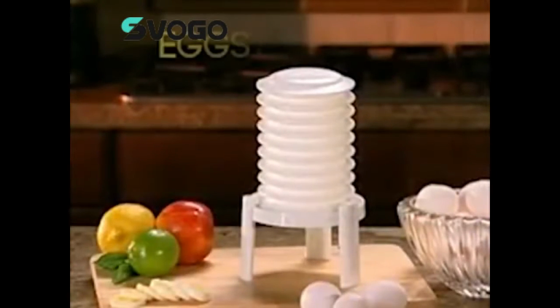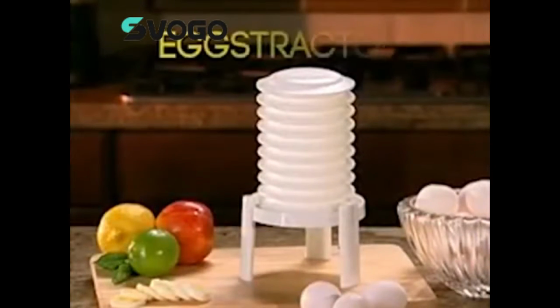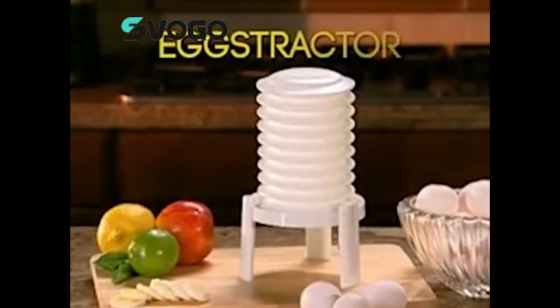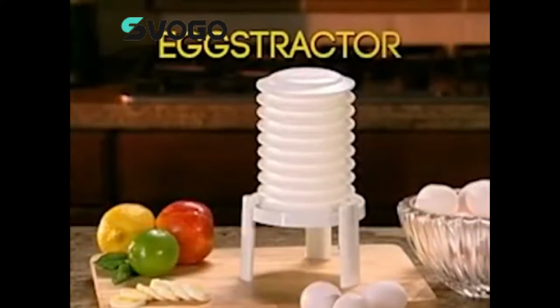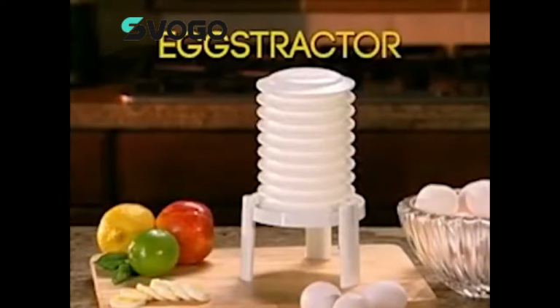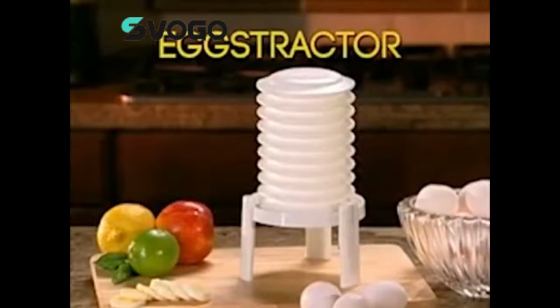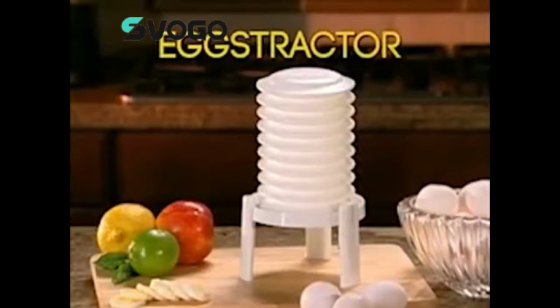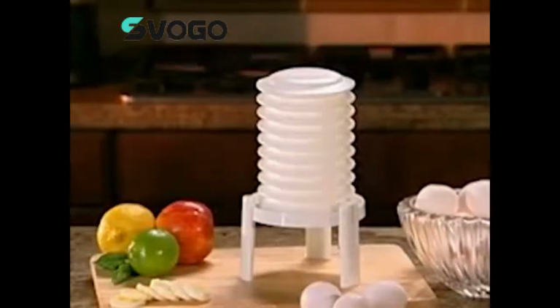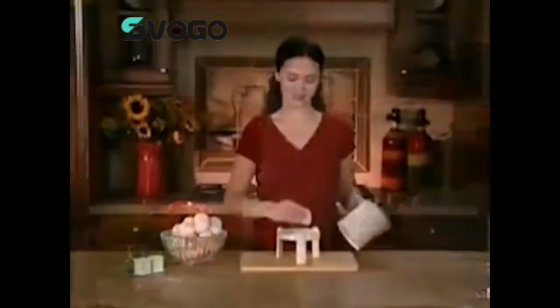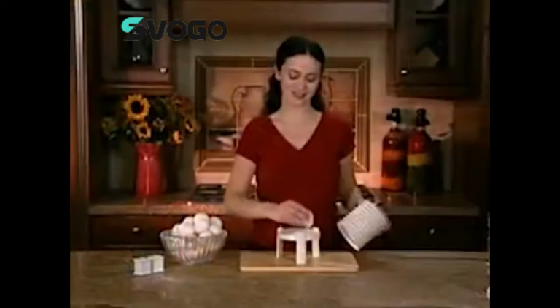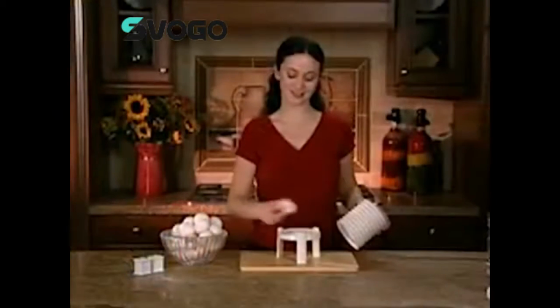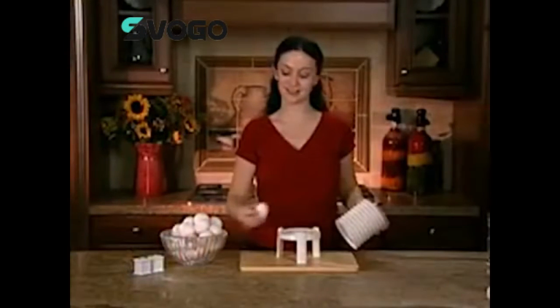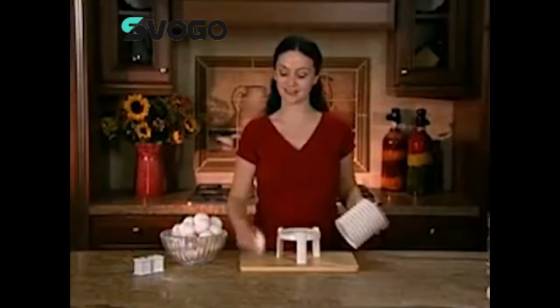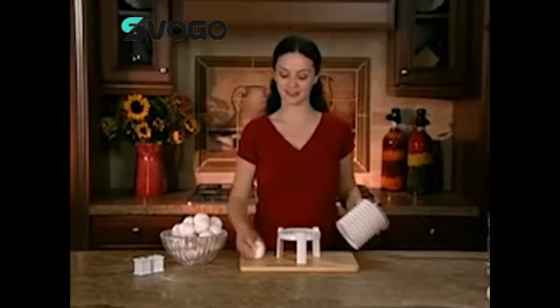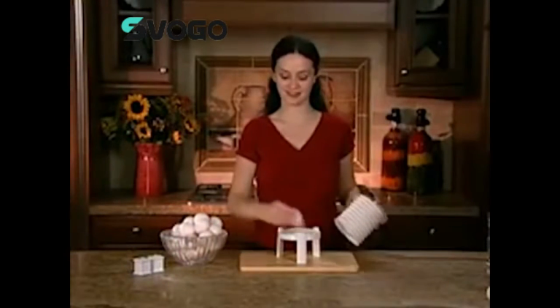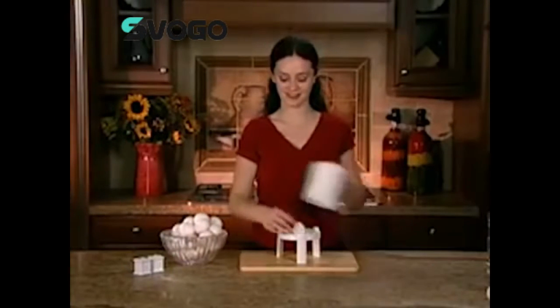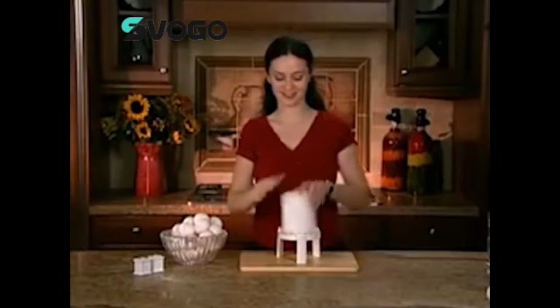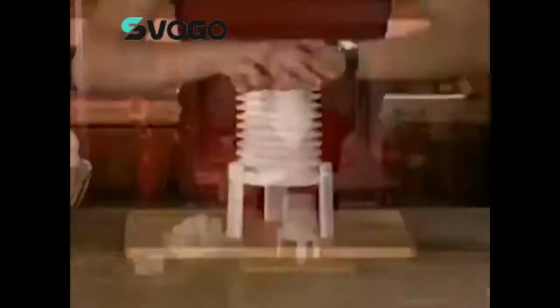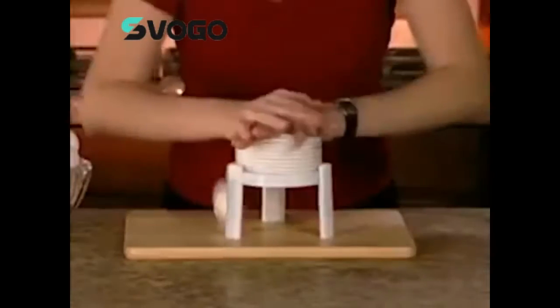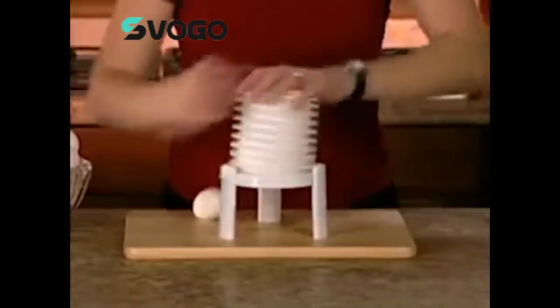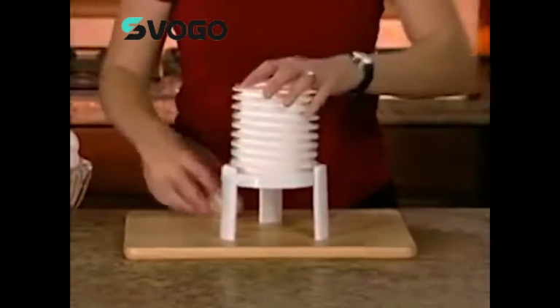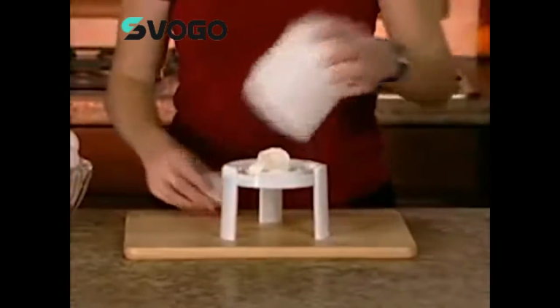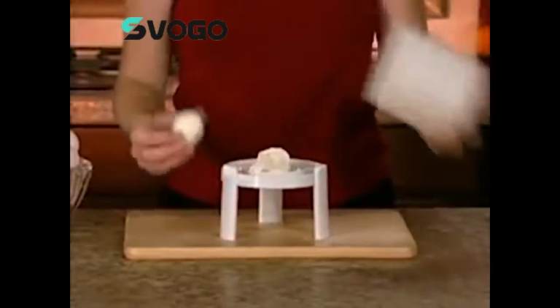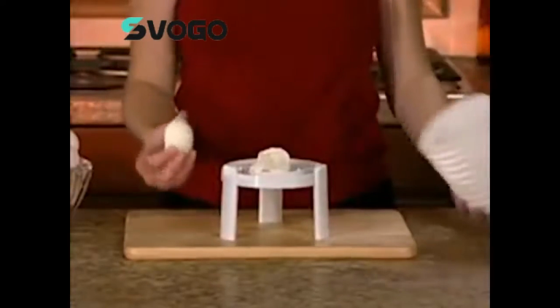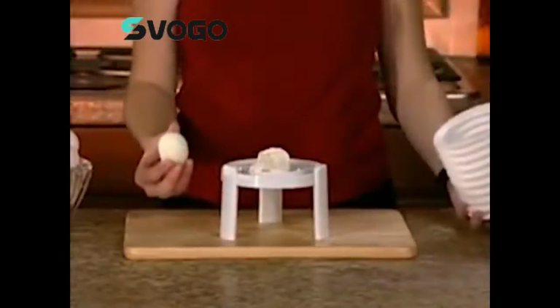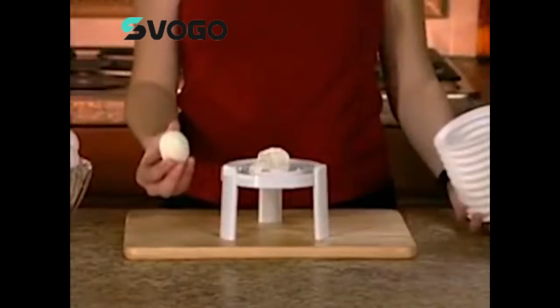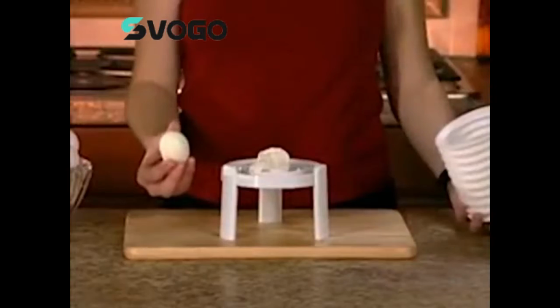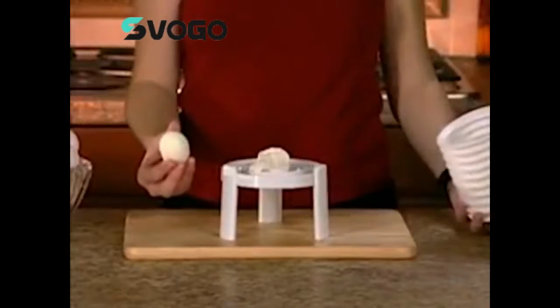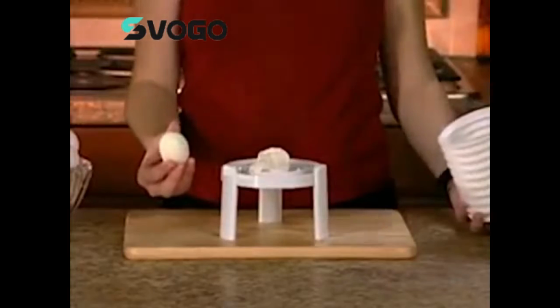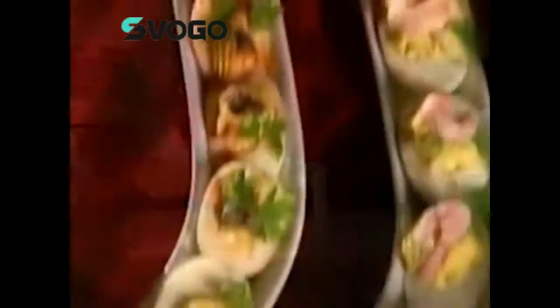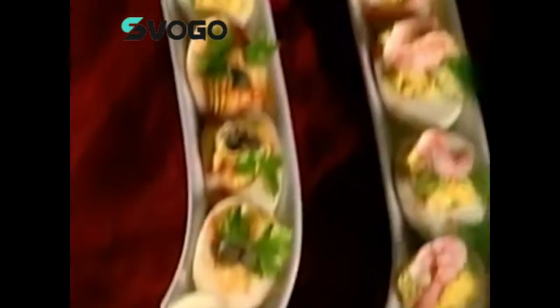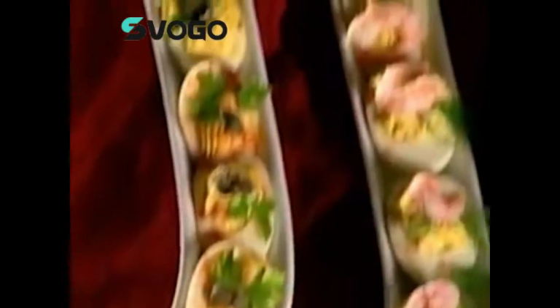Introducing the Extractor, the most amazing new patented invention that will change the way you and your family eat eggs for good. The Extractor peels hard-boiled eggs instantly and perfectly.